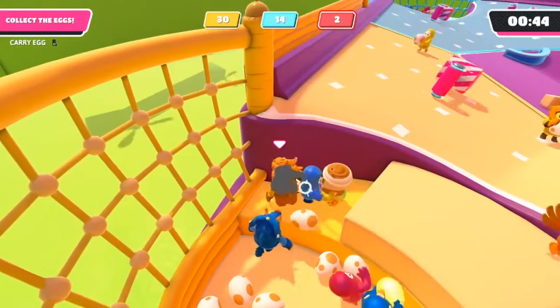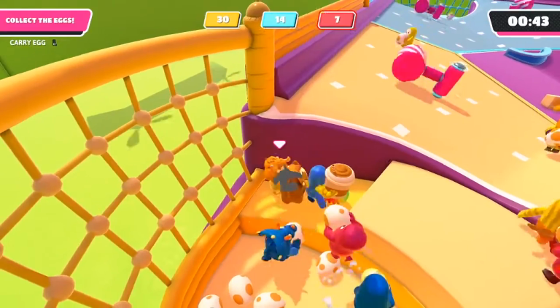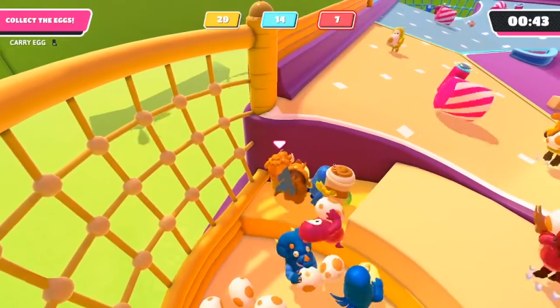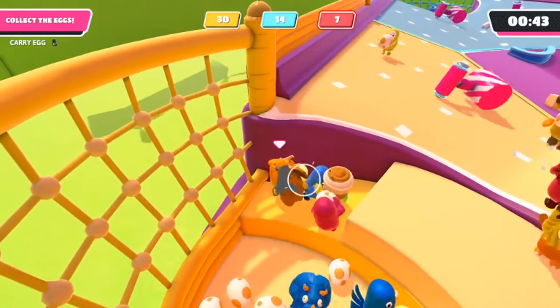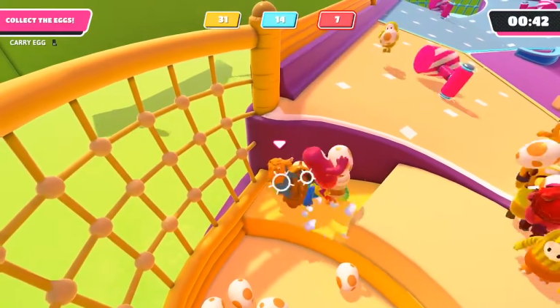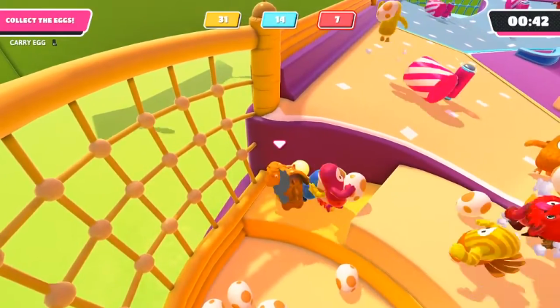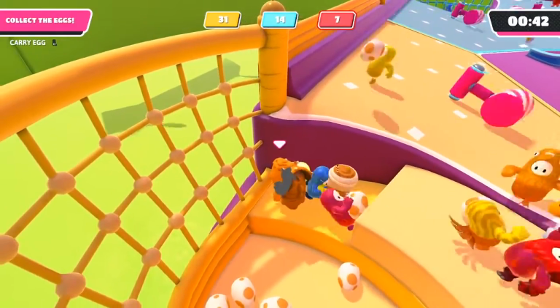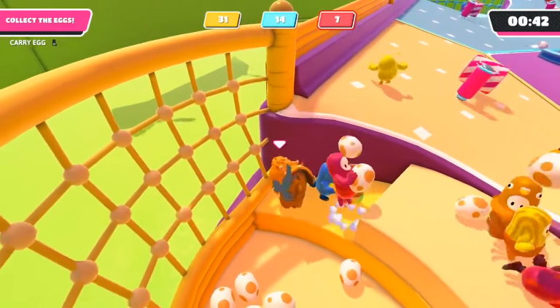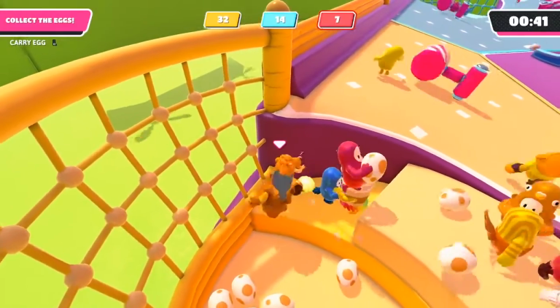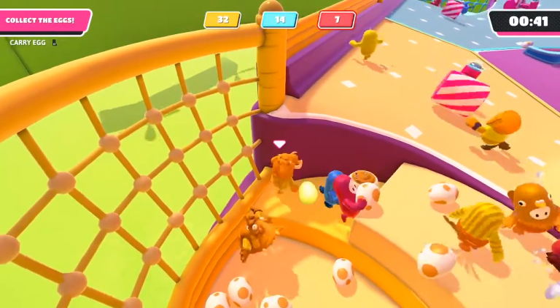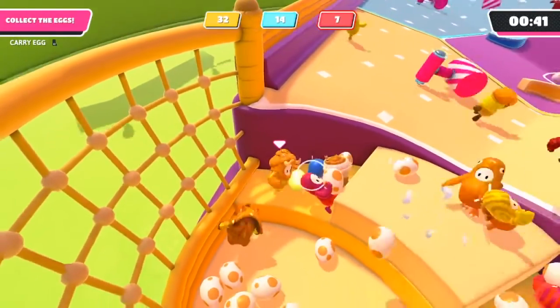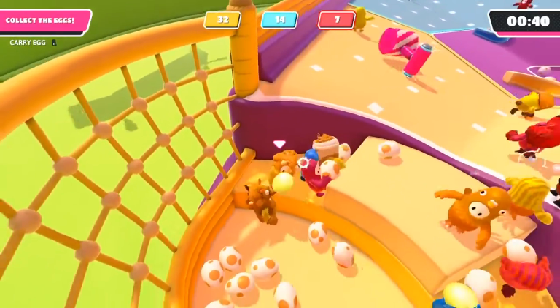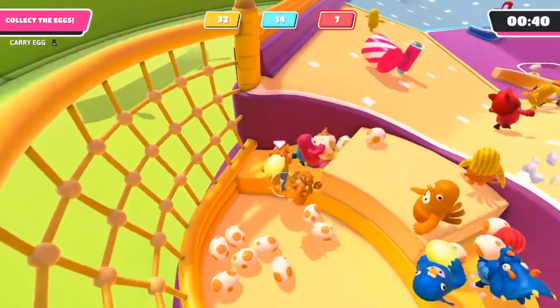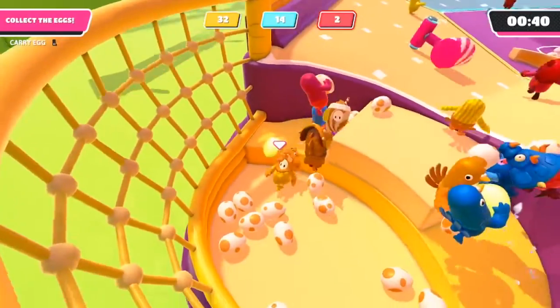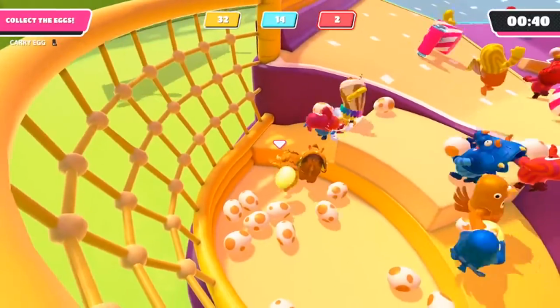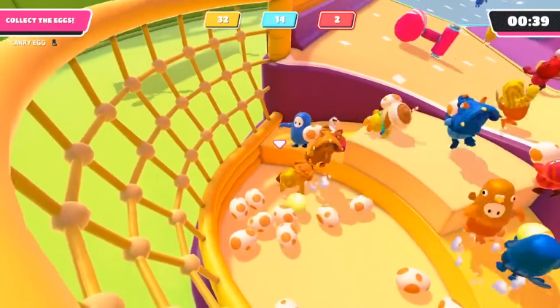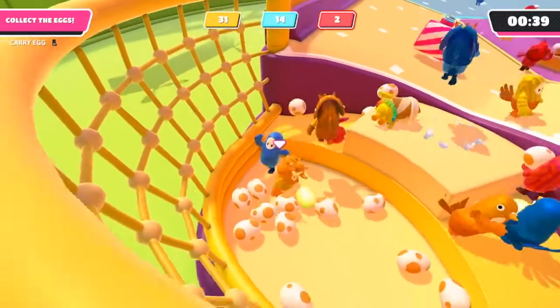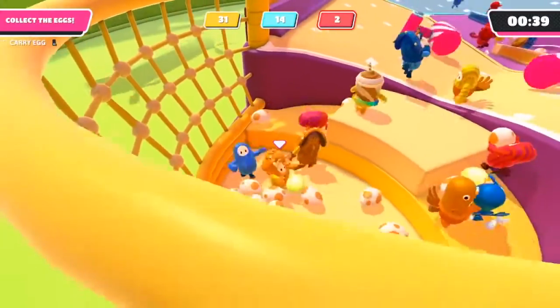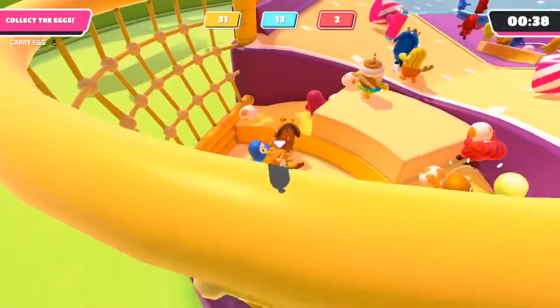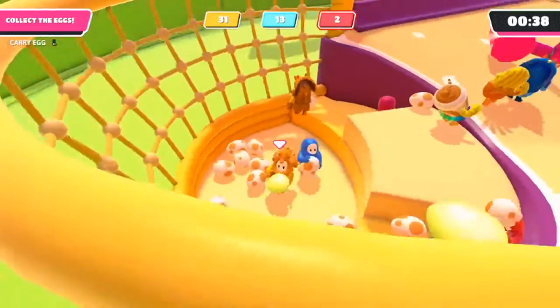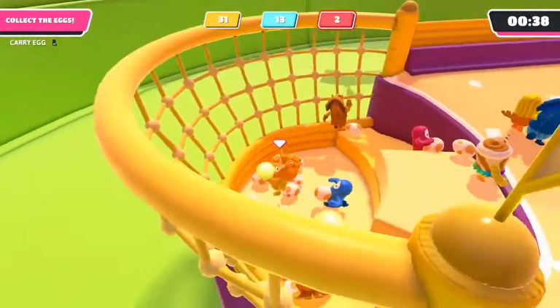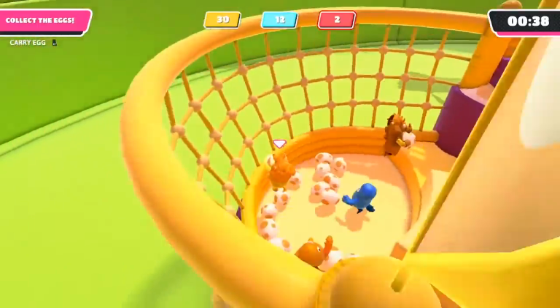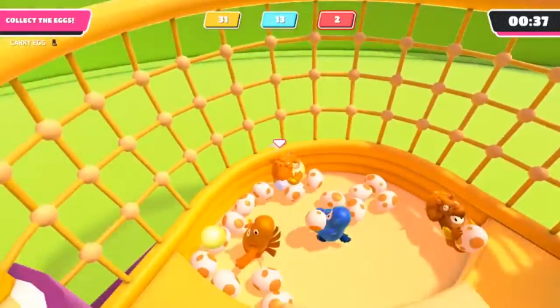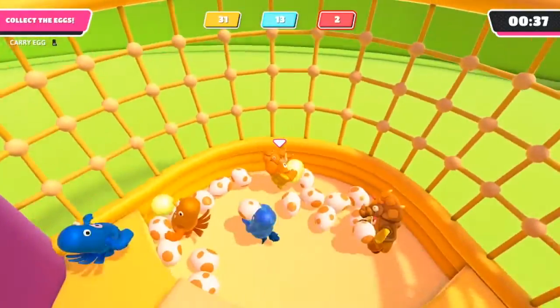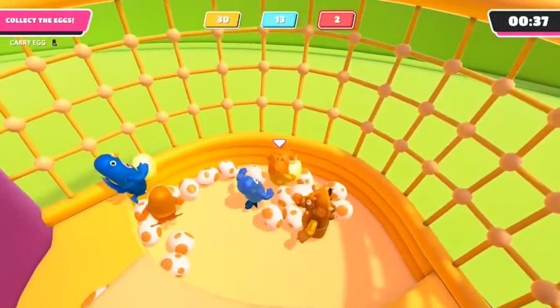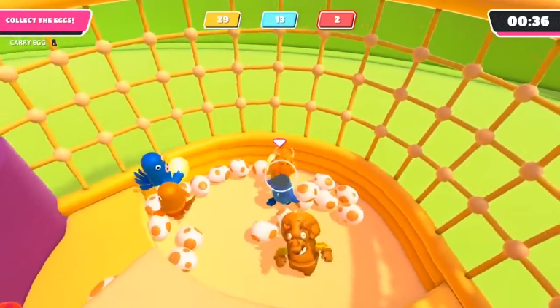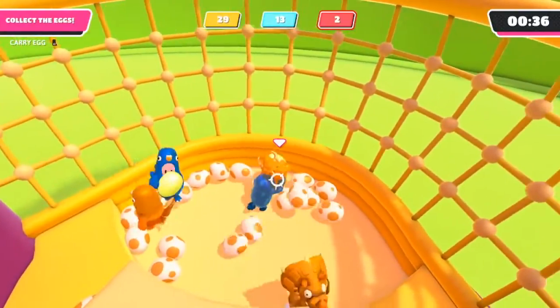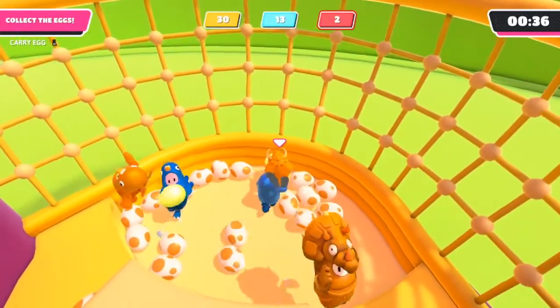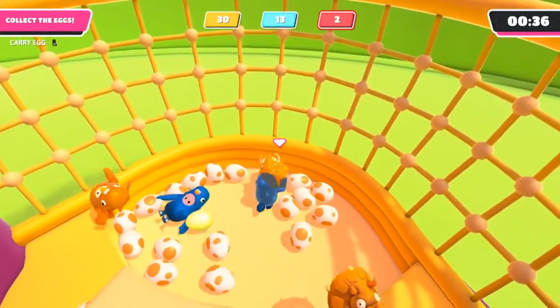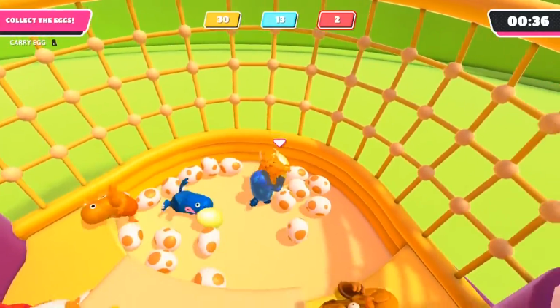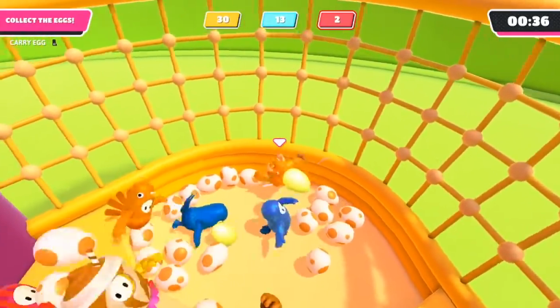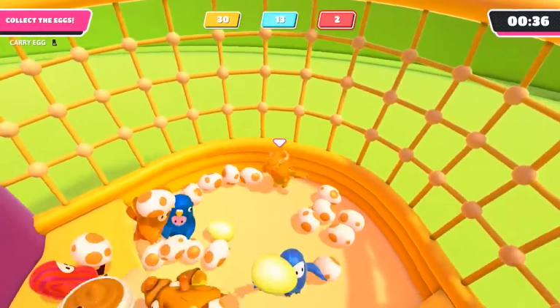When two players are holding each other, the egg flies in a random direction. So you want to come into the least amount of contact with other players as possible.